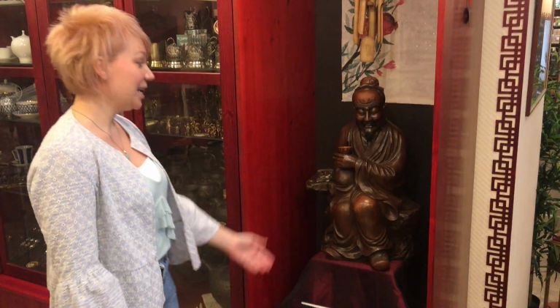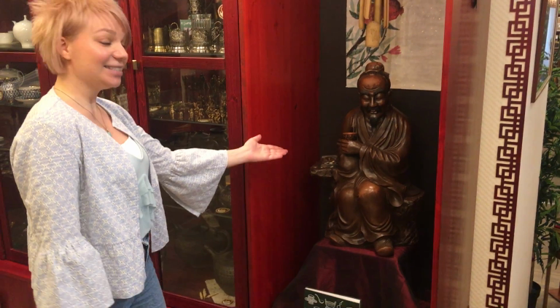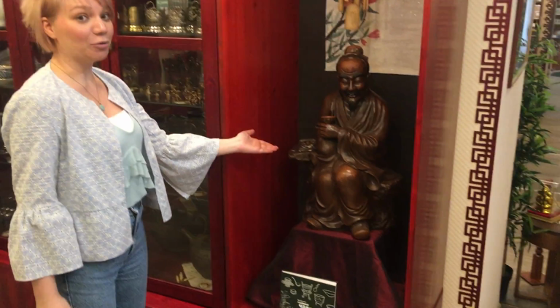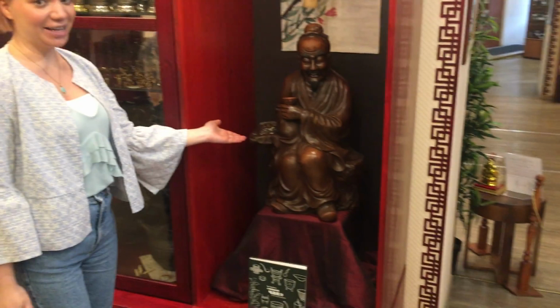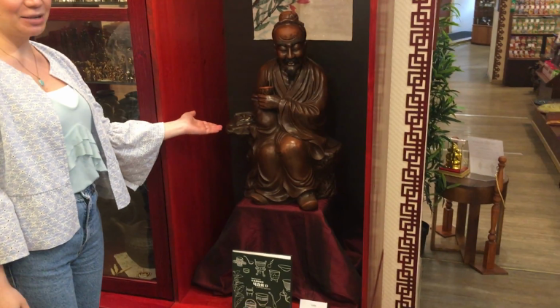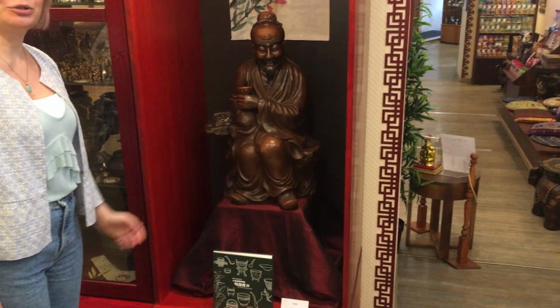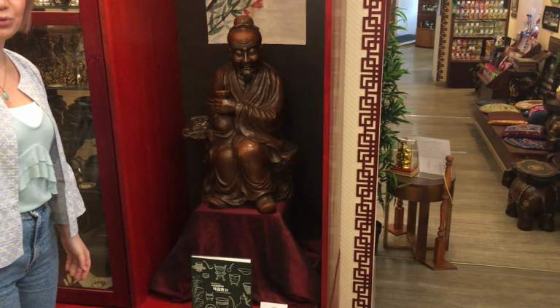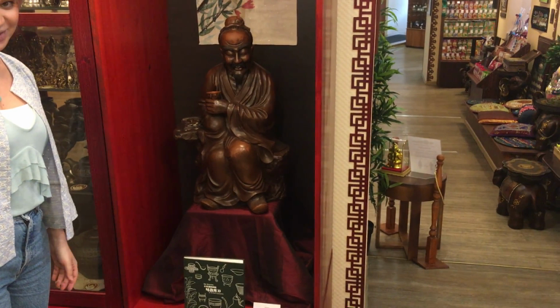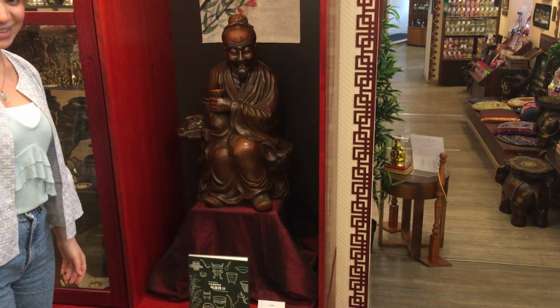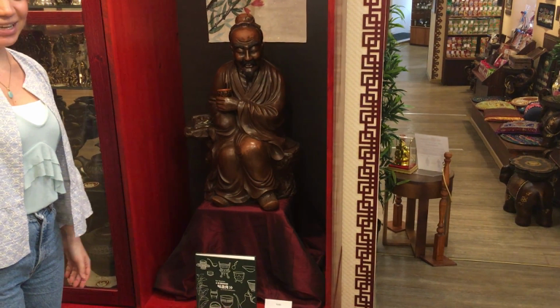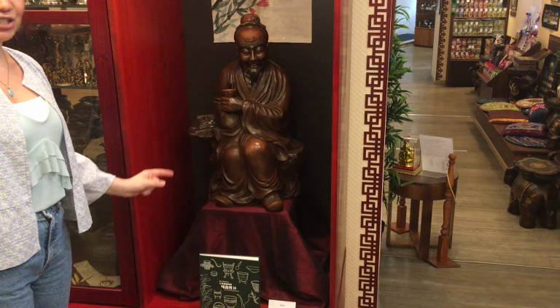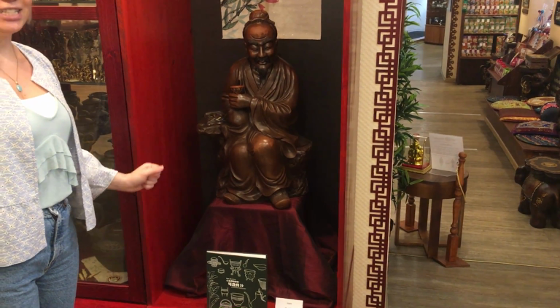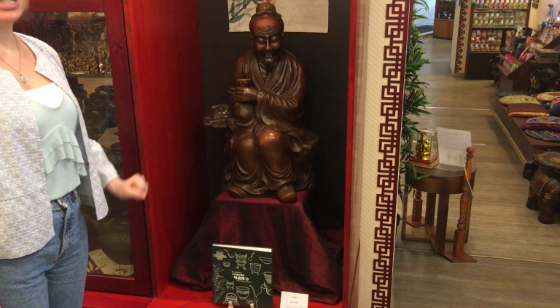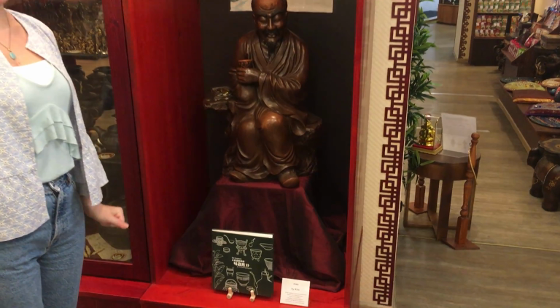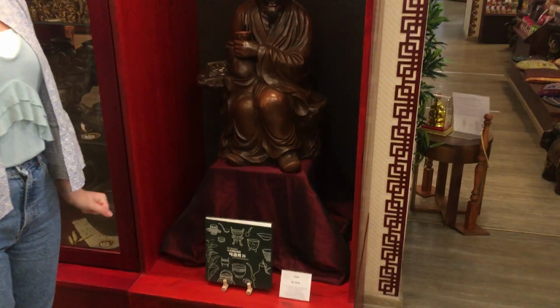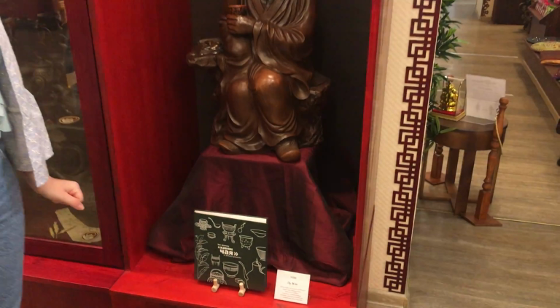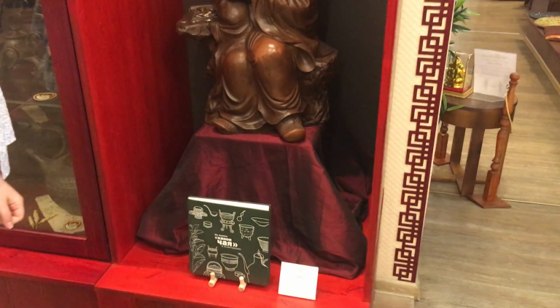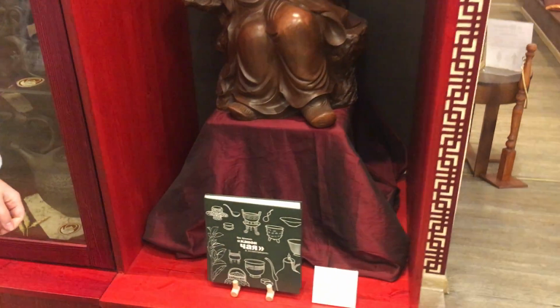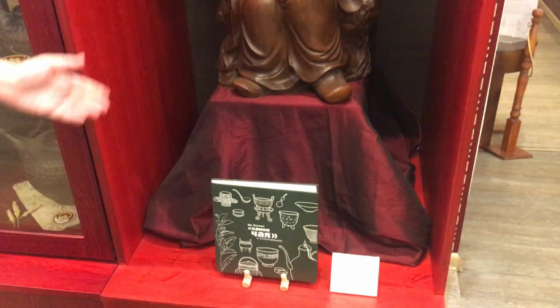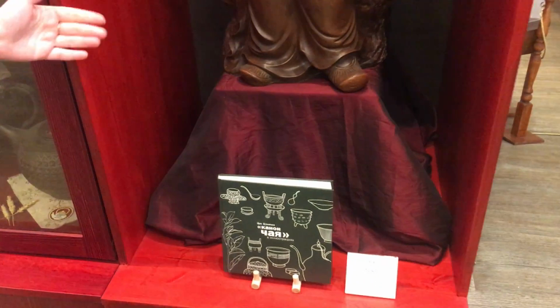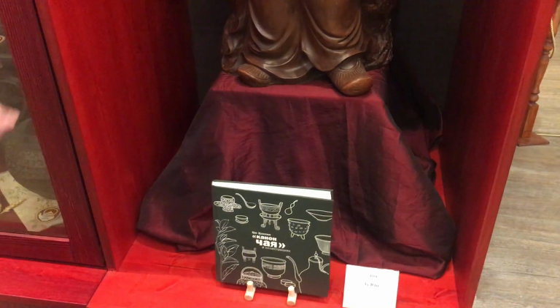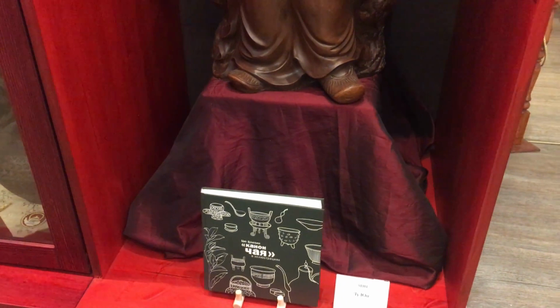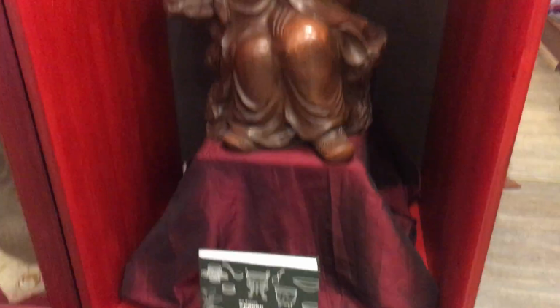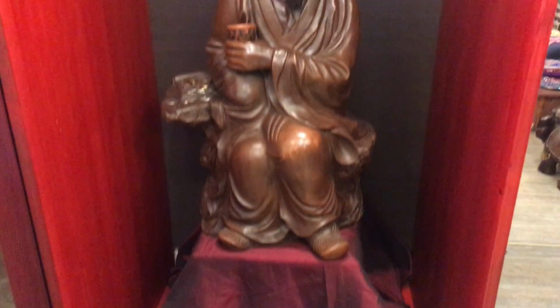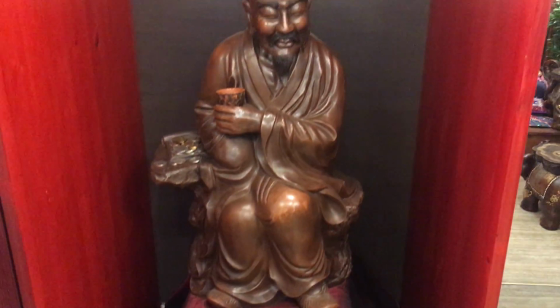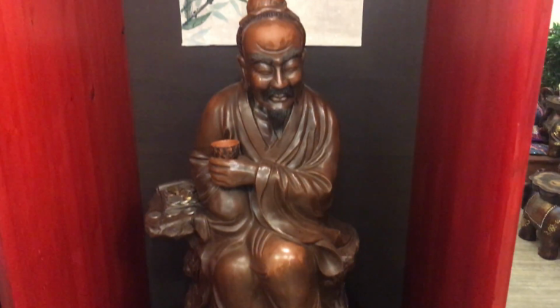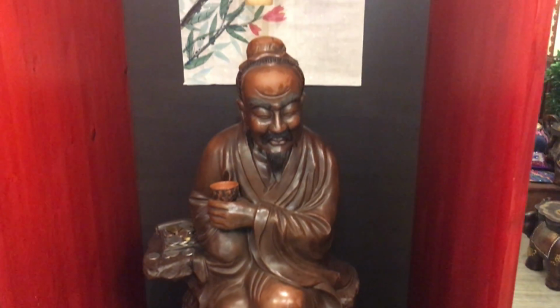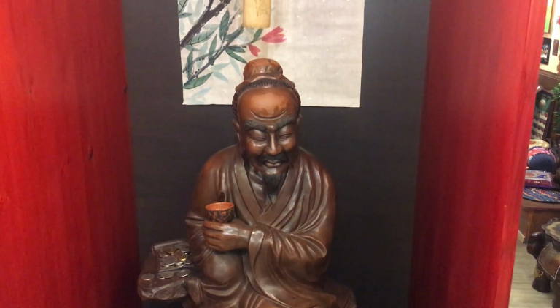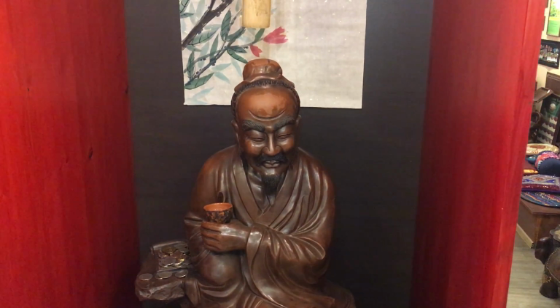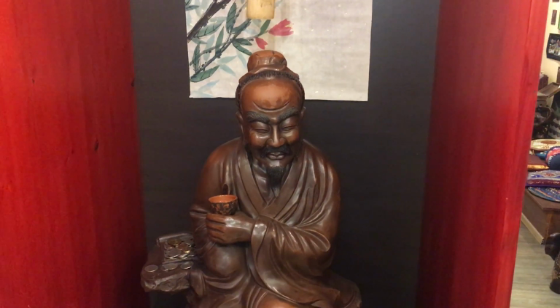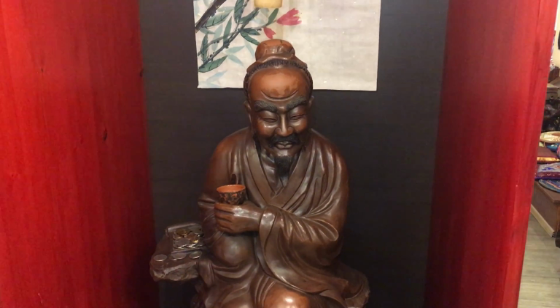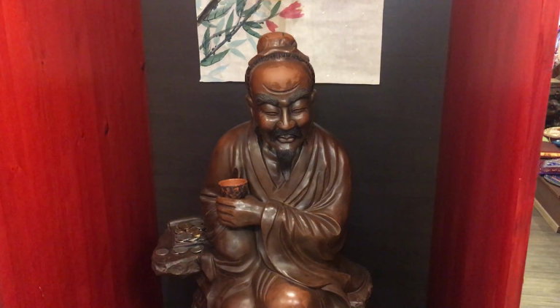This is our friend Mr. Lu Yui, a Chinese tea master and writer. He is known for his contribution to Chinese tea culture and for his famous book about tea.